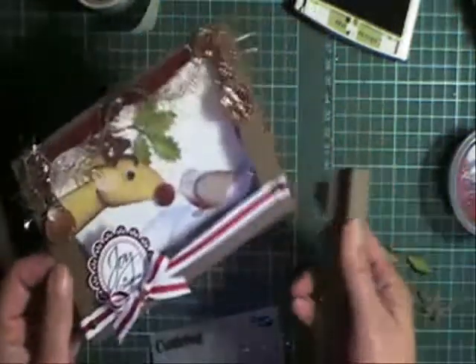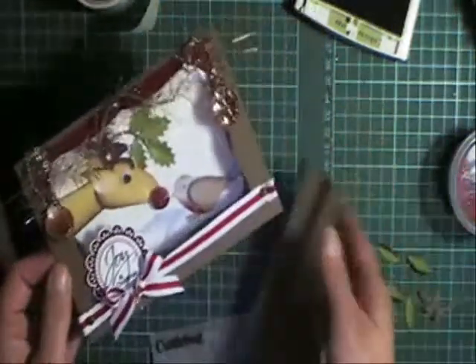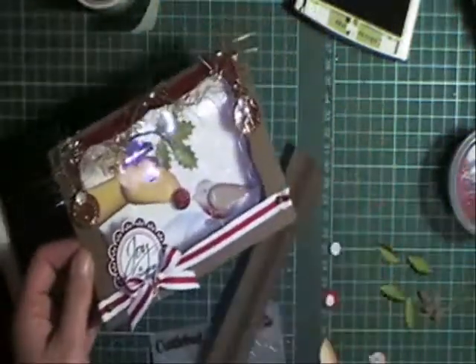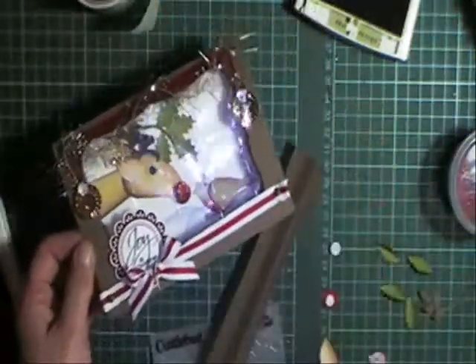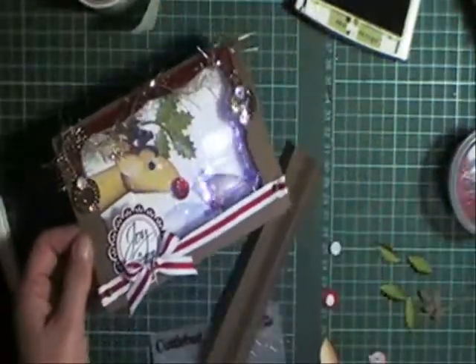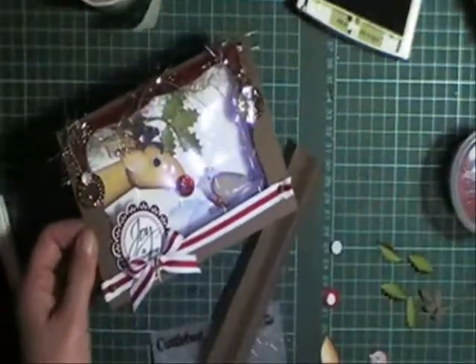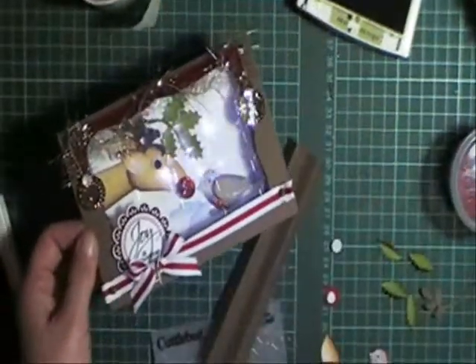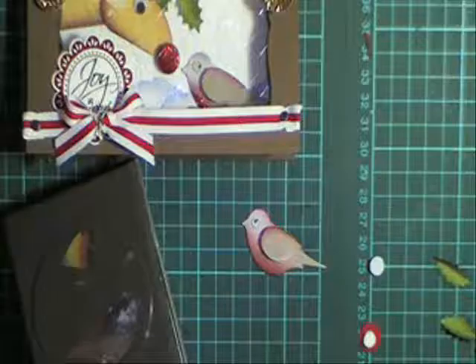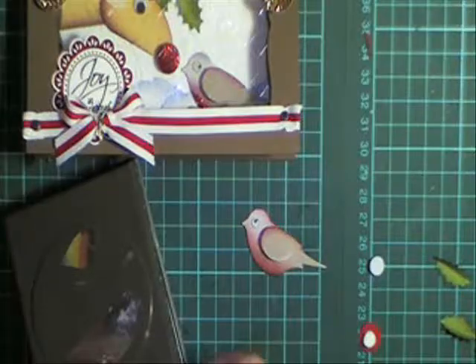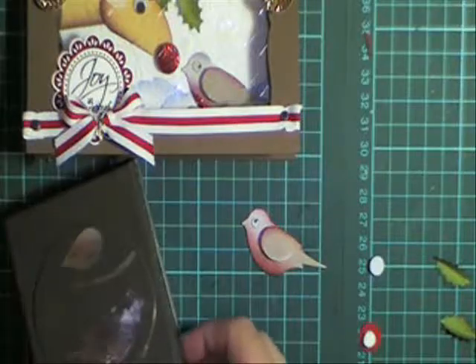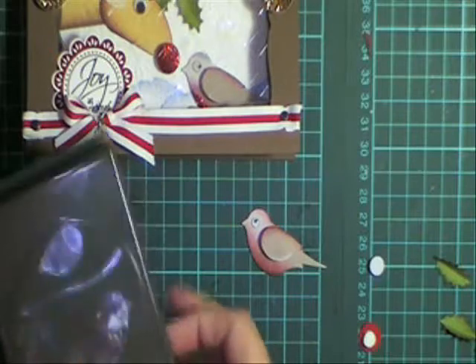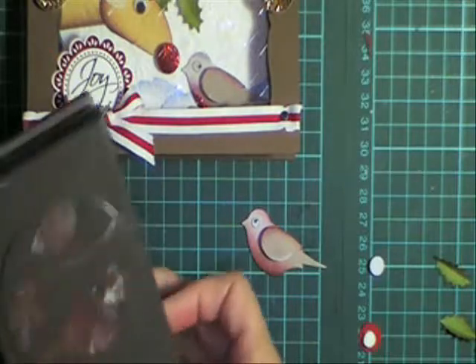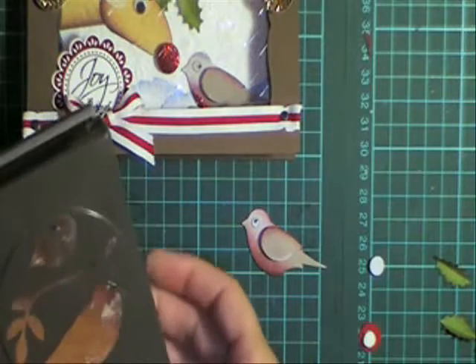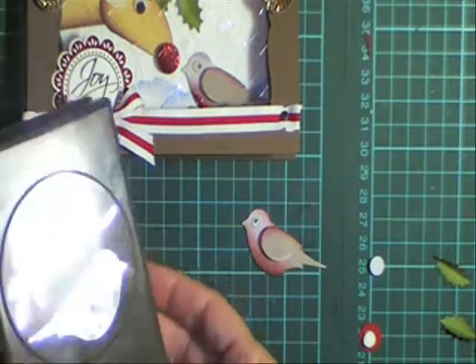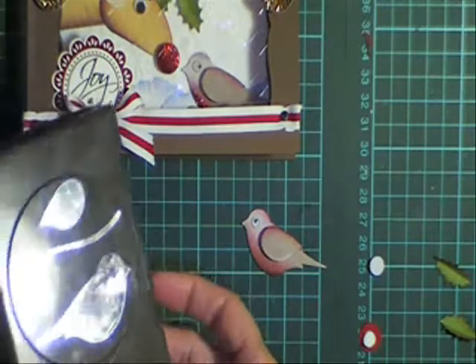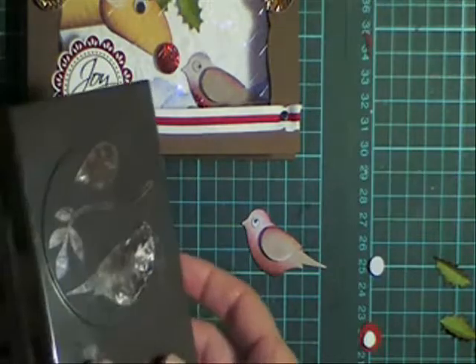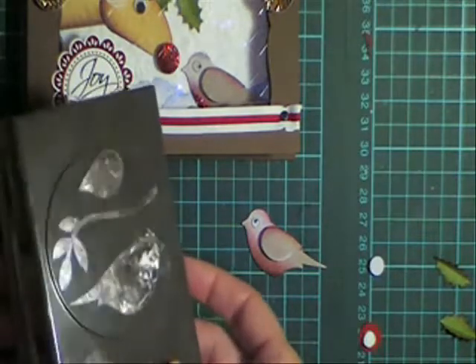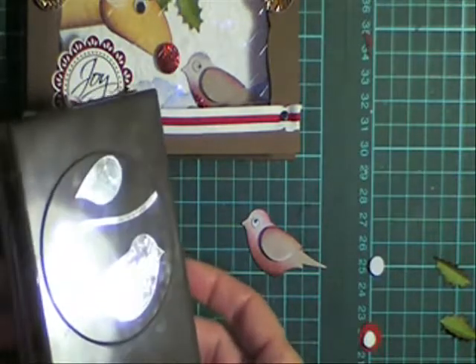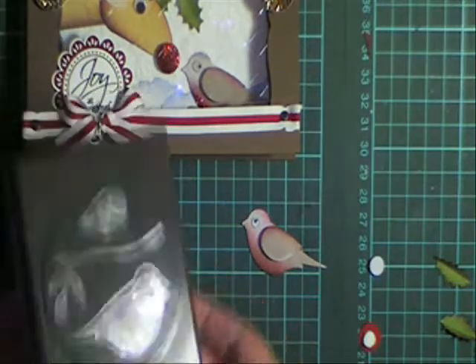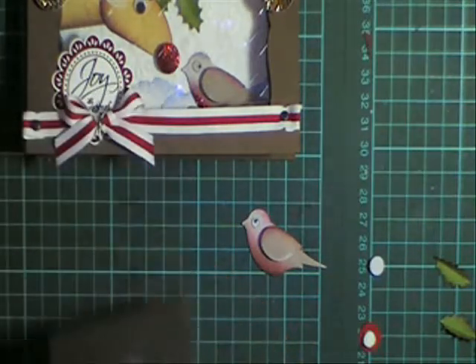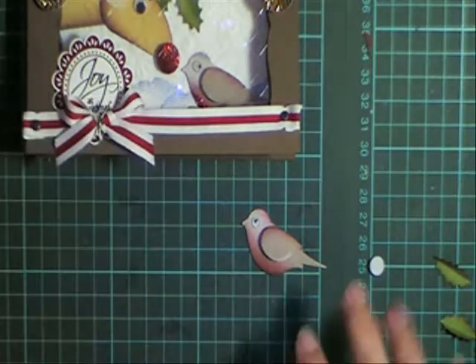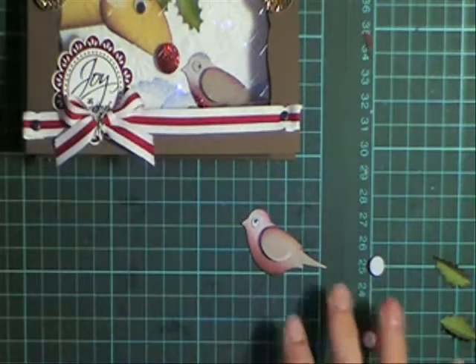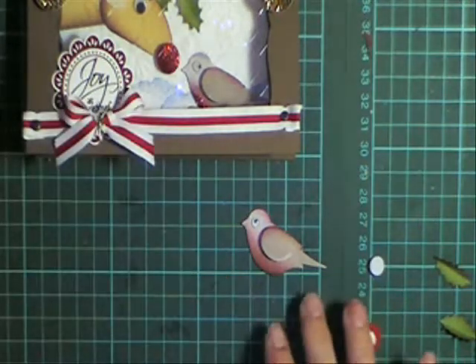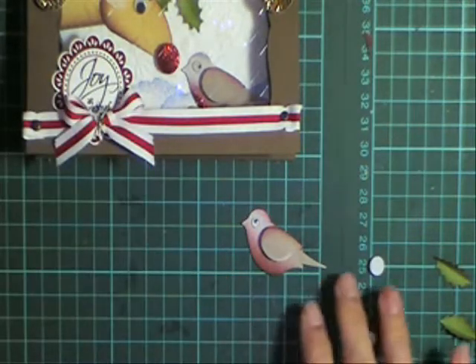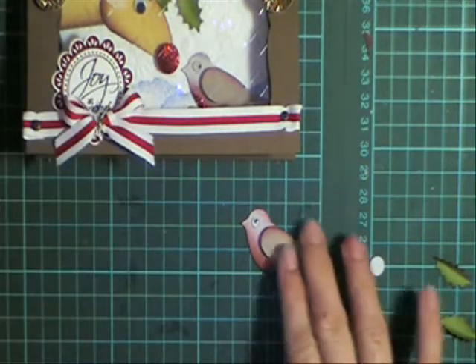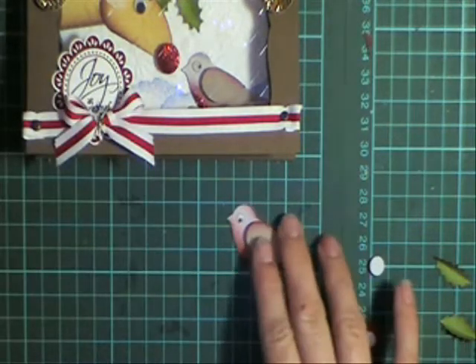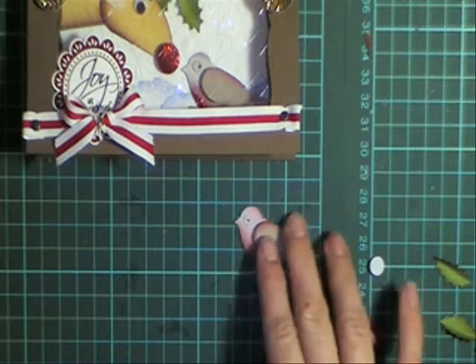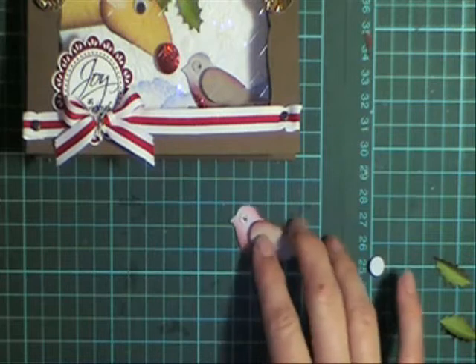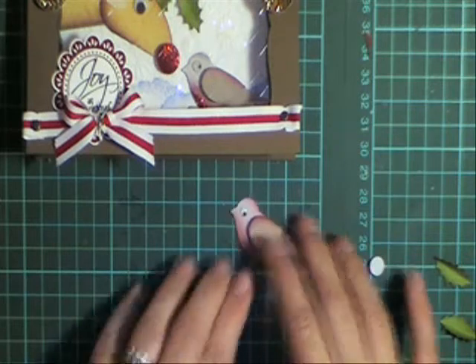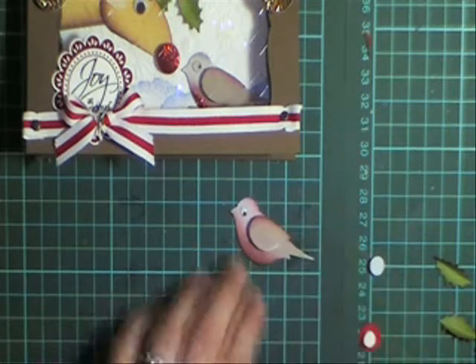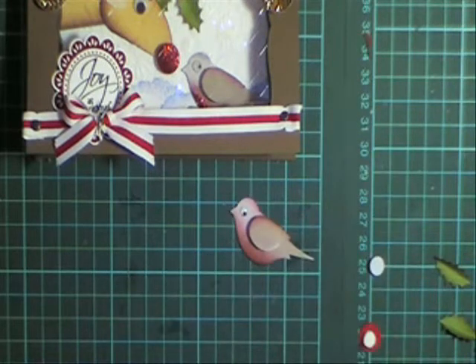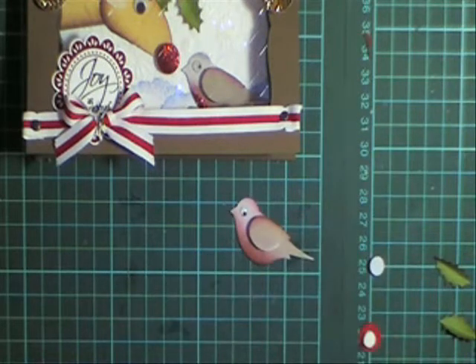So that's the basis of the card done. To make my little bird I've used the two-step bird punch from Stampin' Up. Just put that together in the usual way.